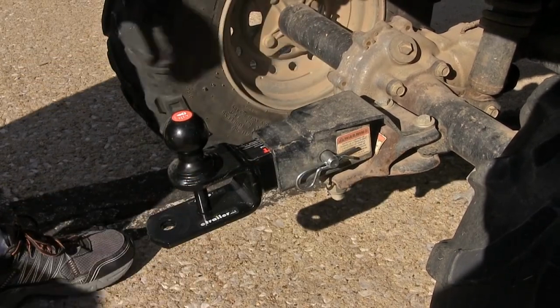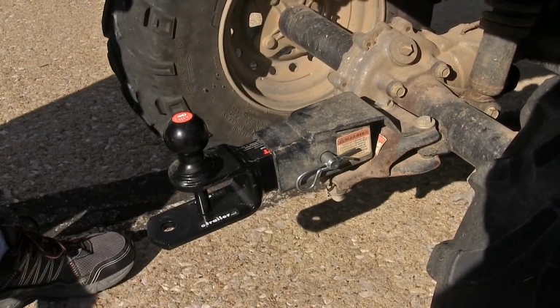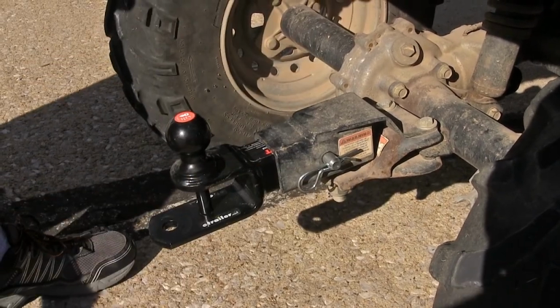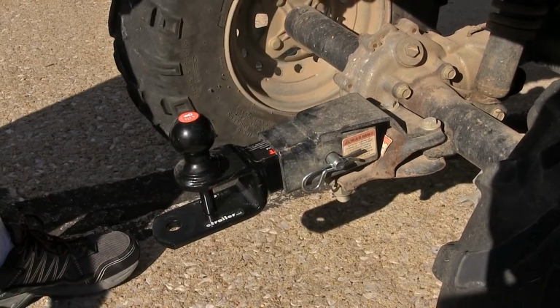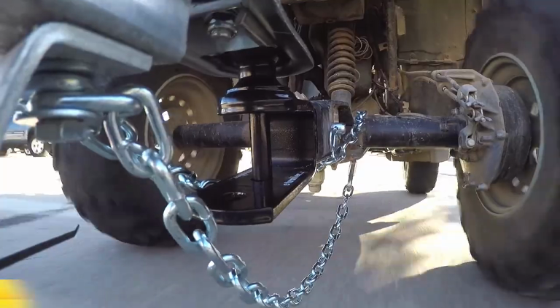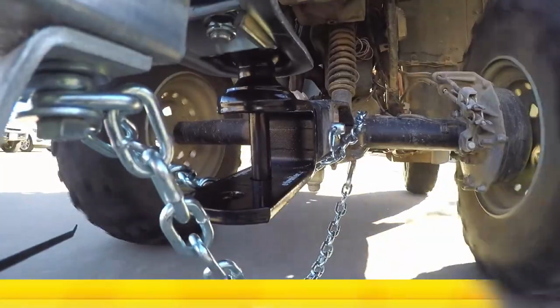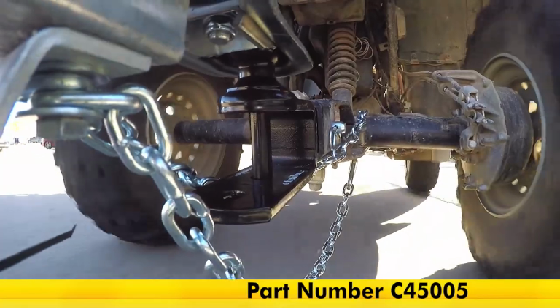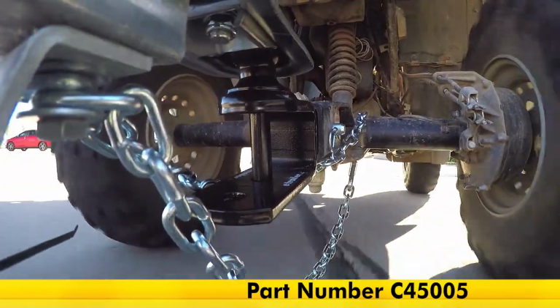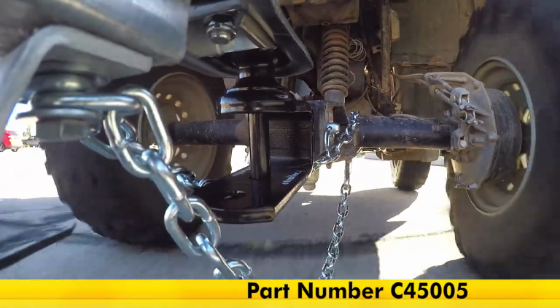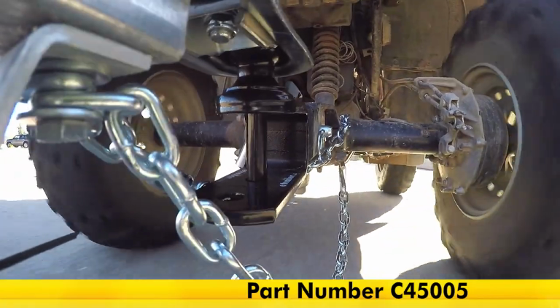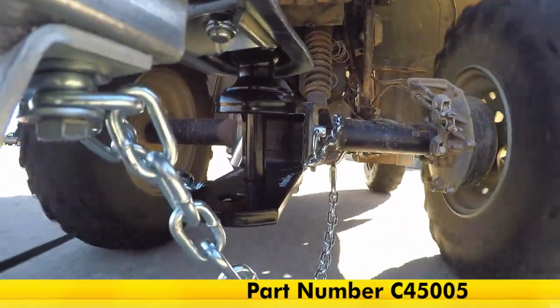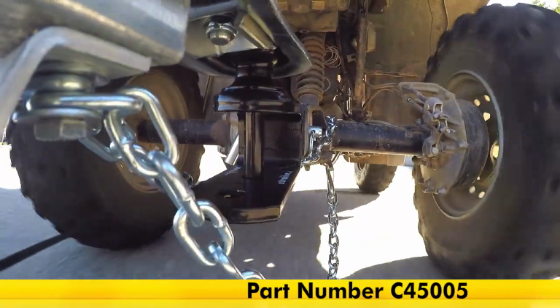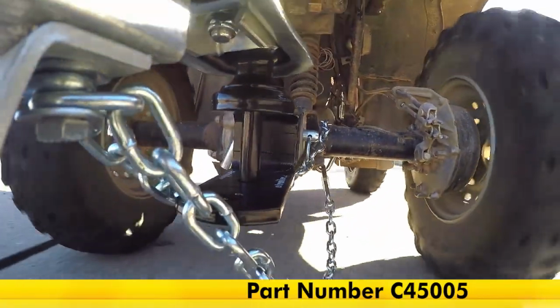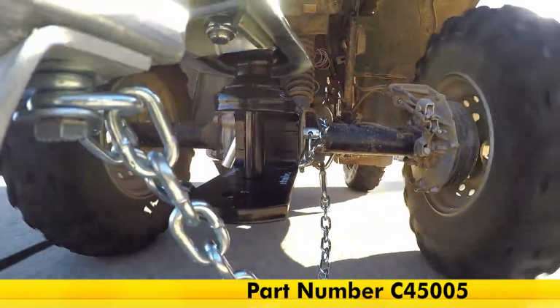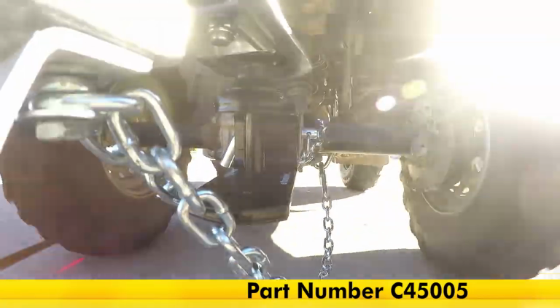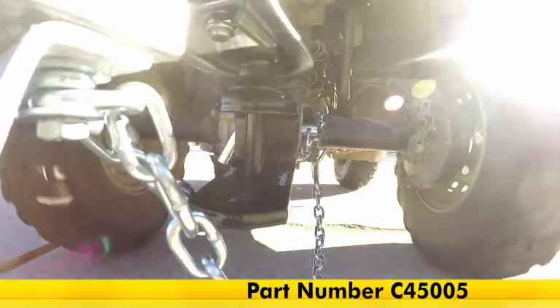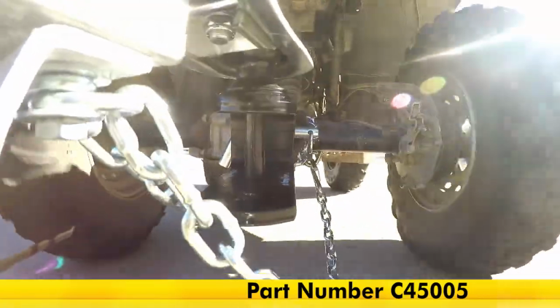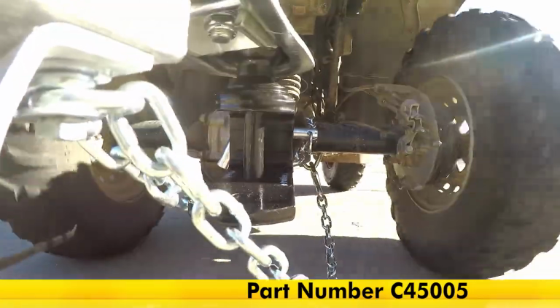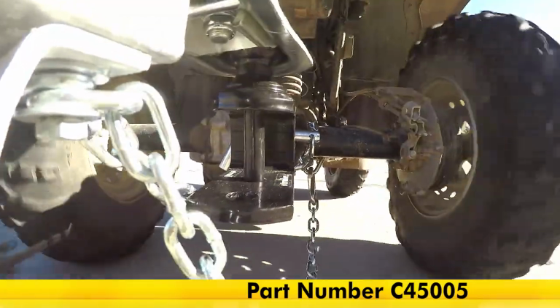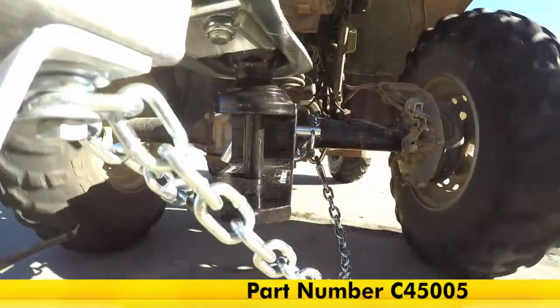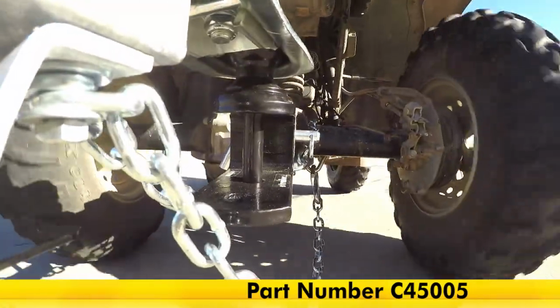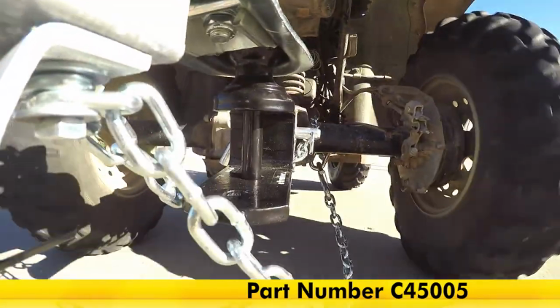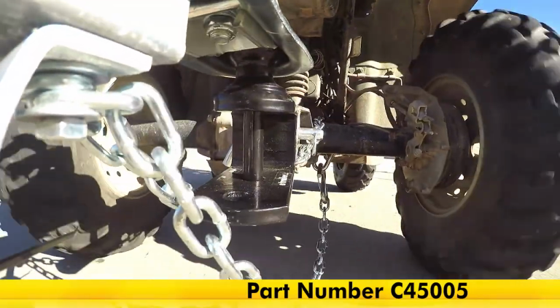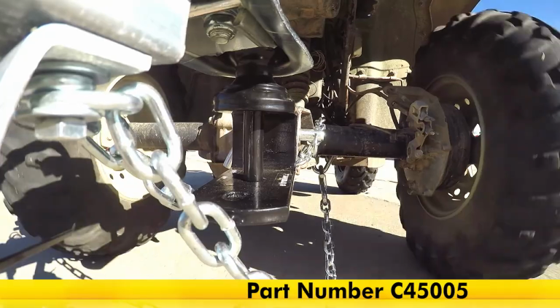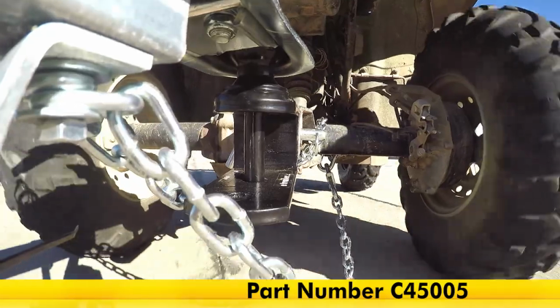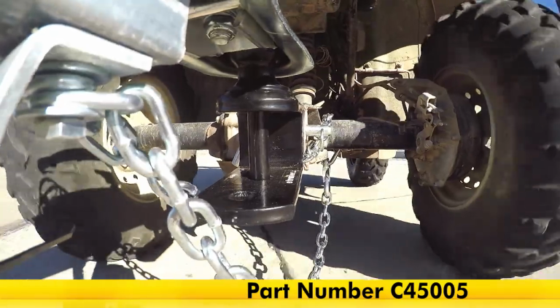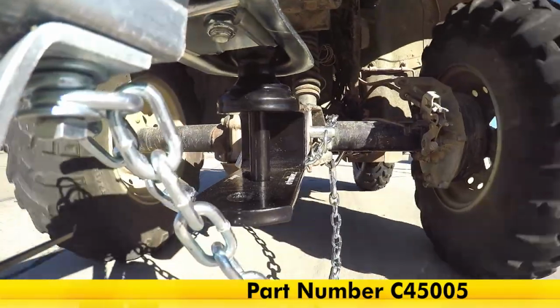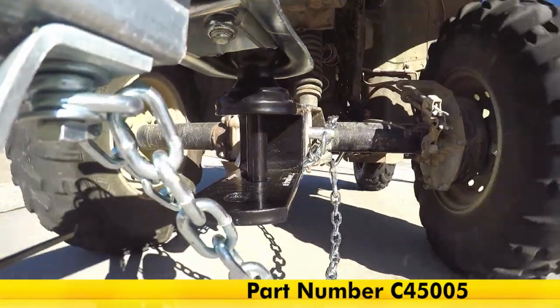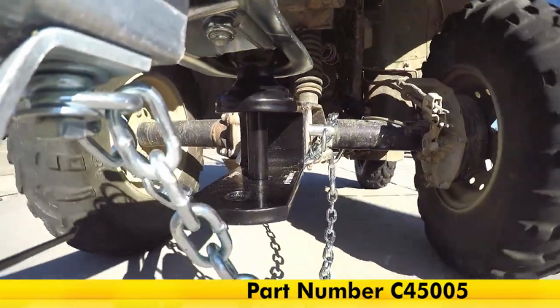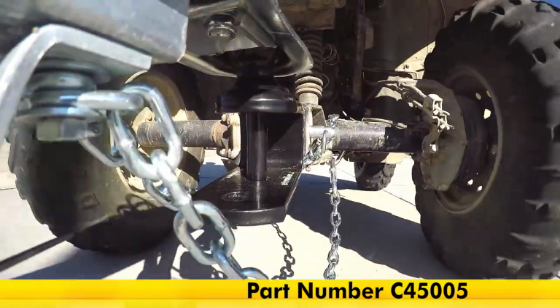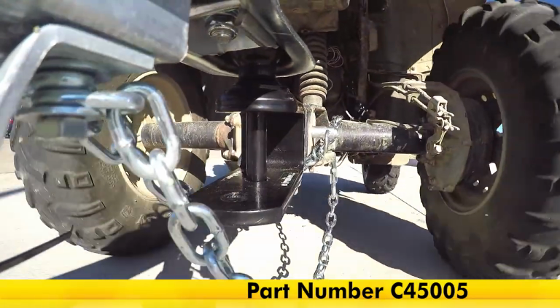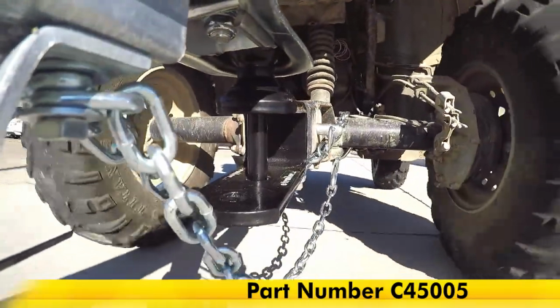And that completes your look at the Curt ball mount for two inch ATV hitches with an inch and seven-eighths ball and a clevis bar, part number C45005.